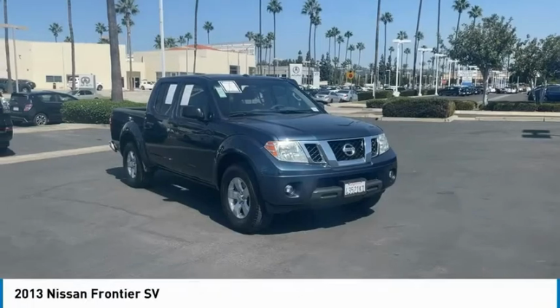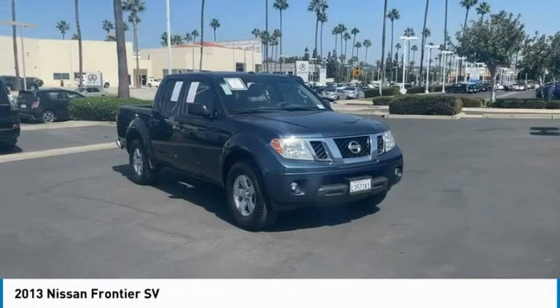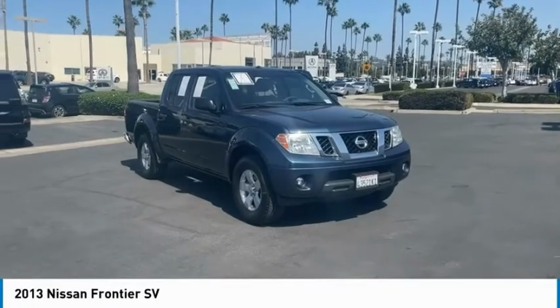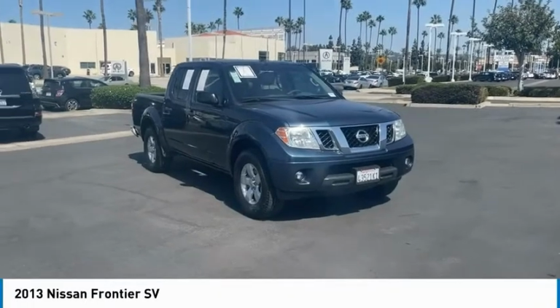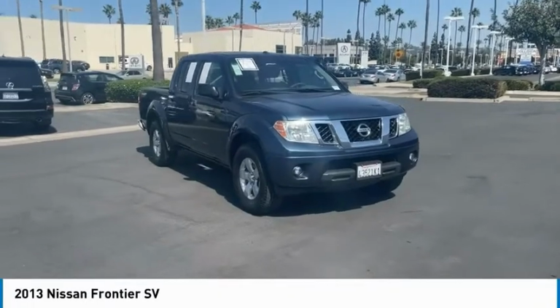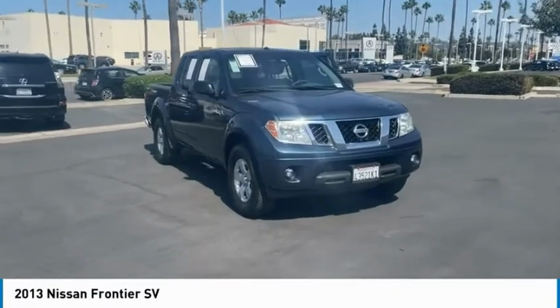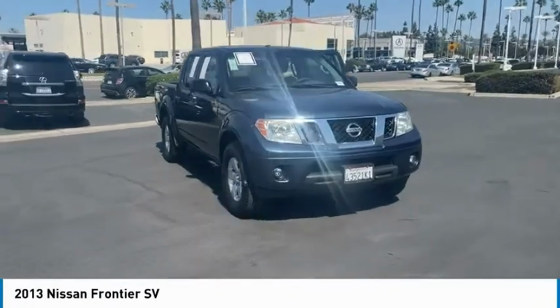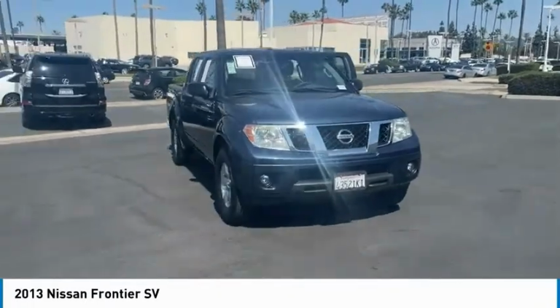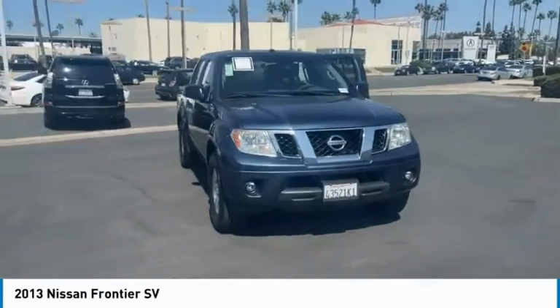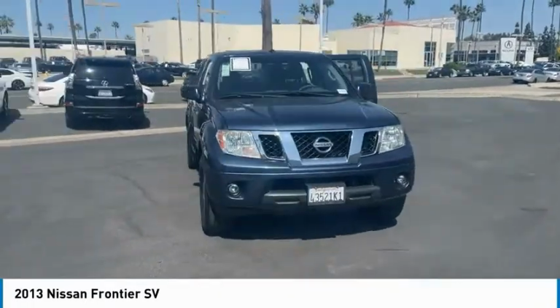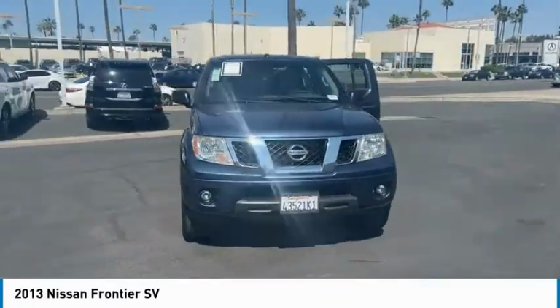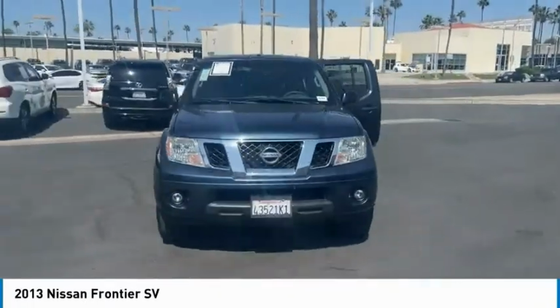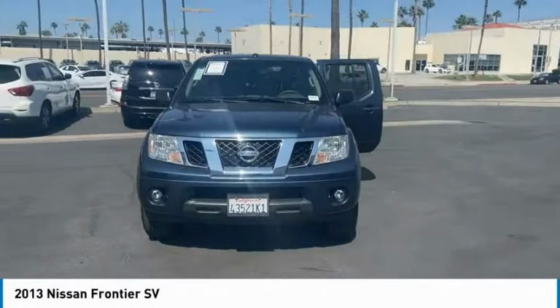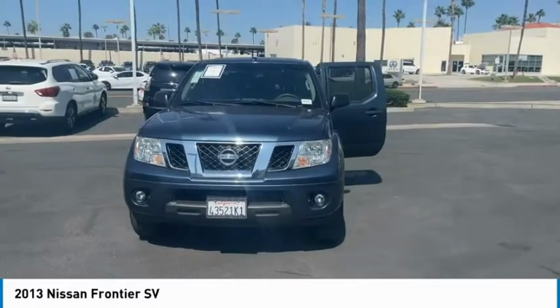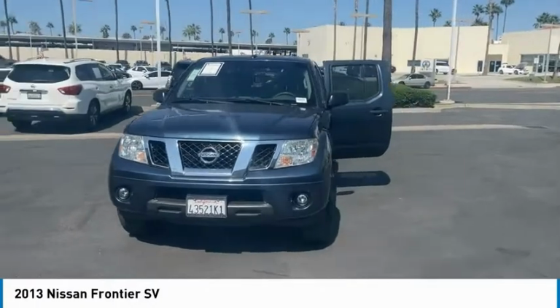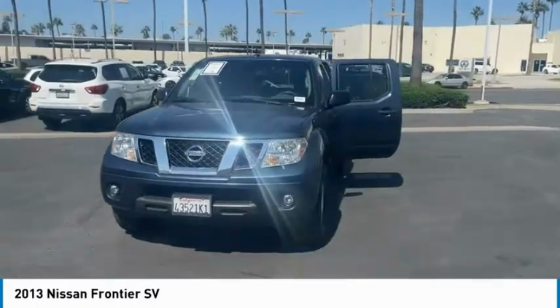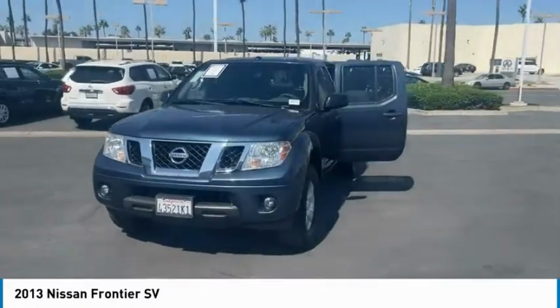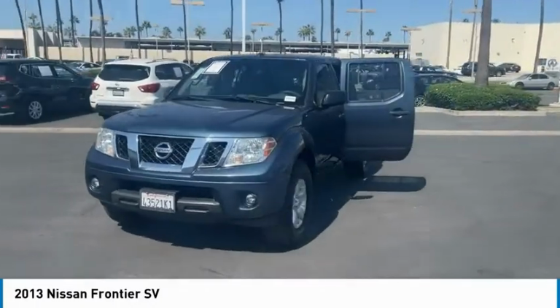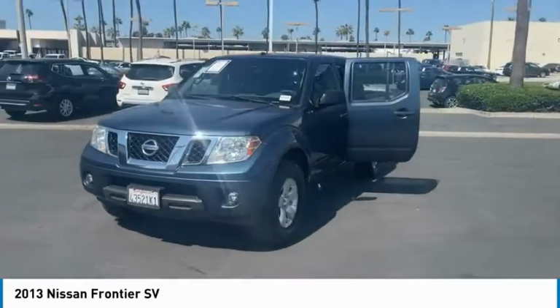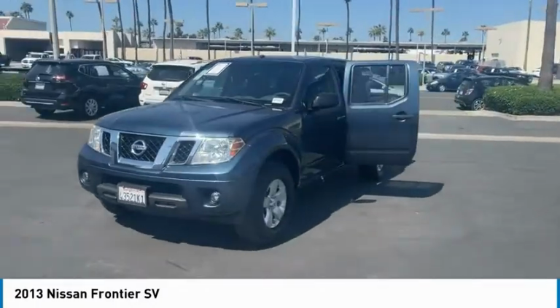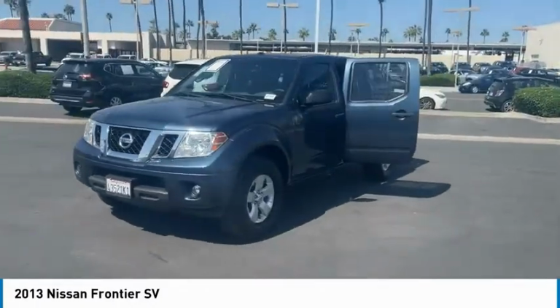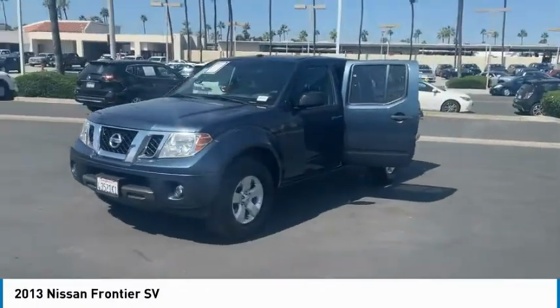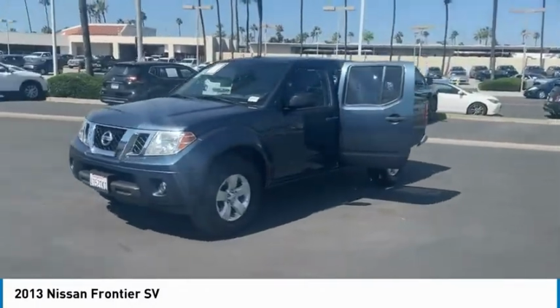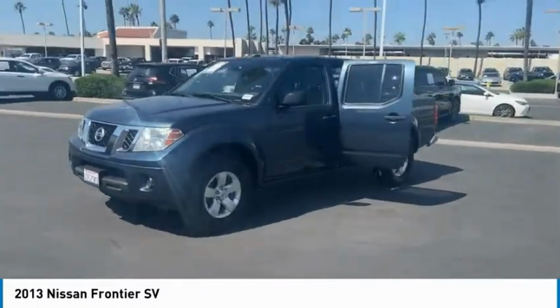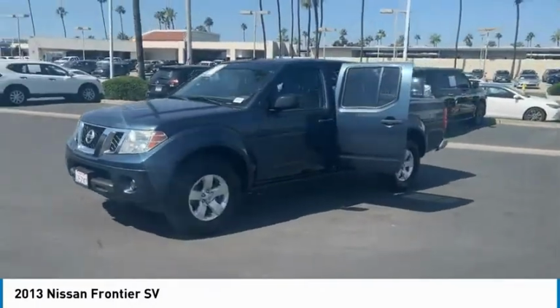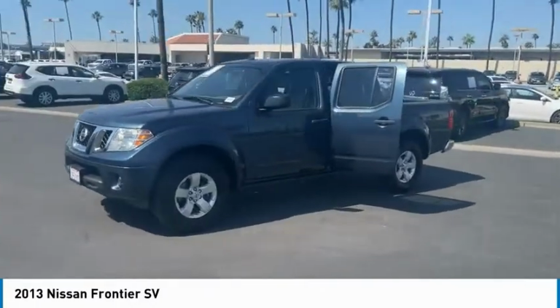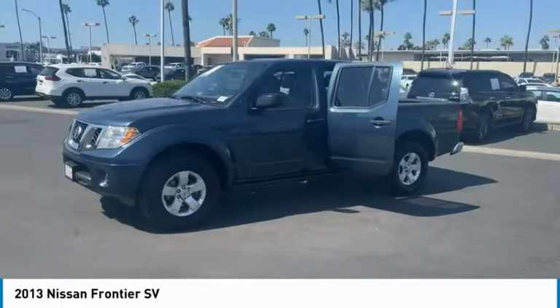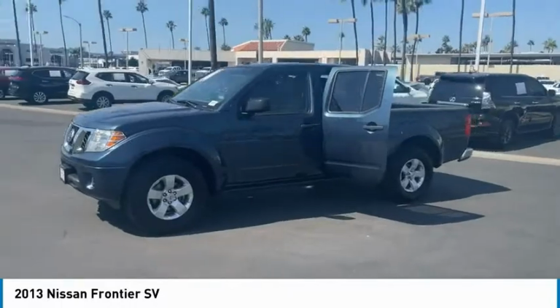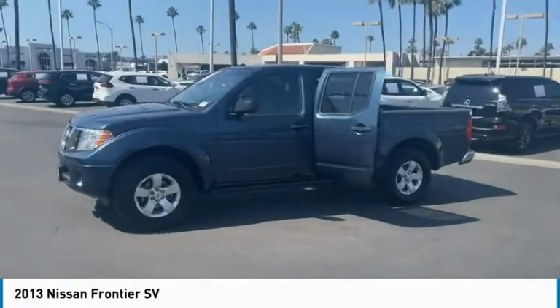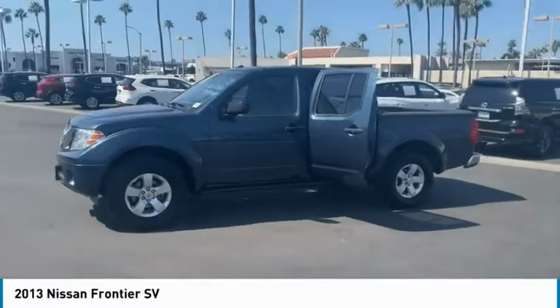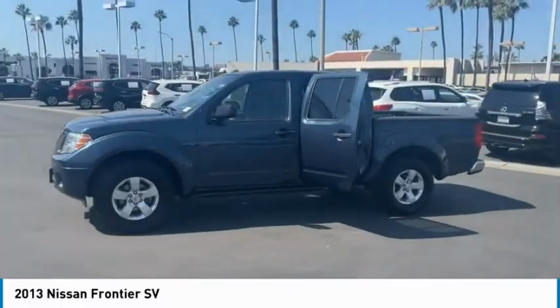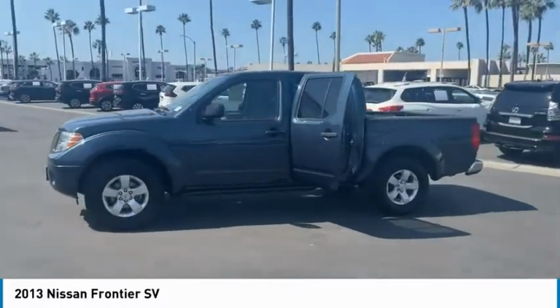Come test drive the 2013 Frontier. The Nissan Frontier offers a full-length, fully-boxed frame for strength, serious off-road capabilities, and a 5-star rating for side-impact crash safety.